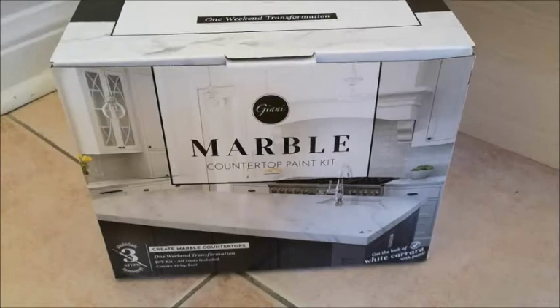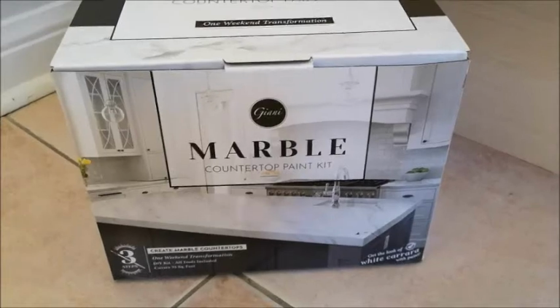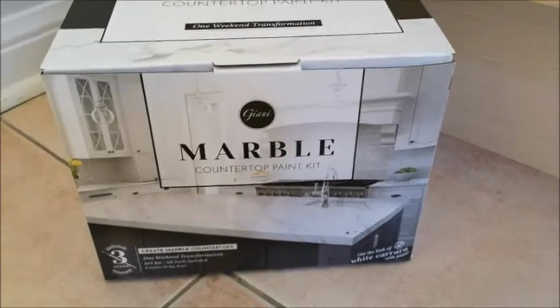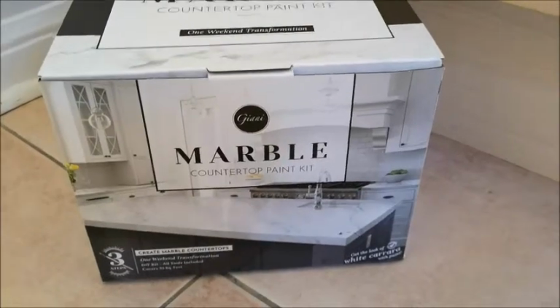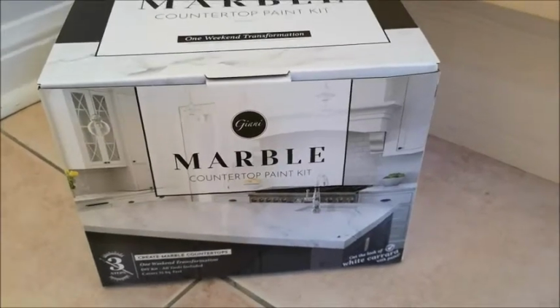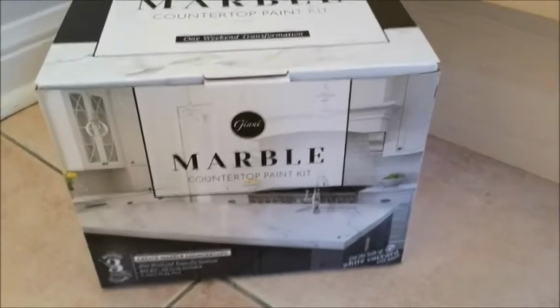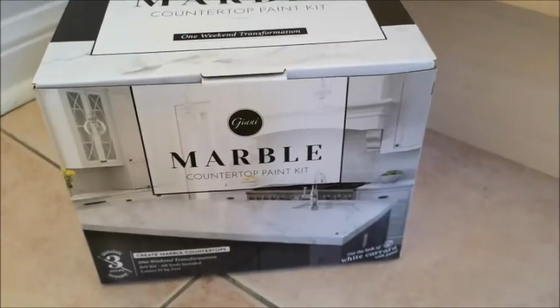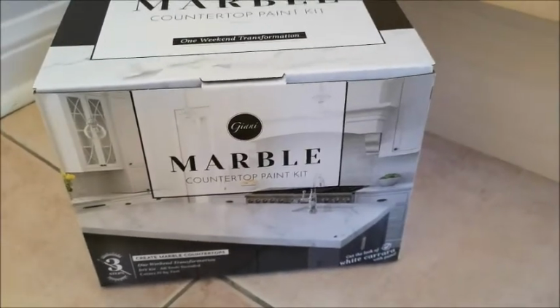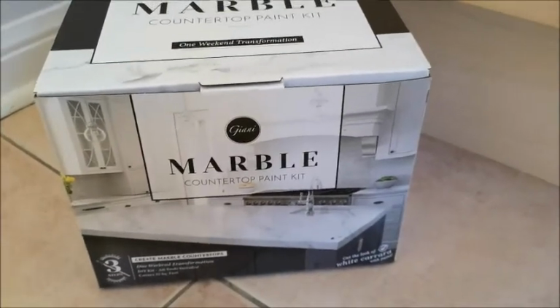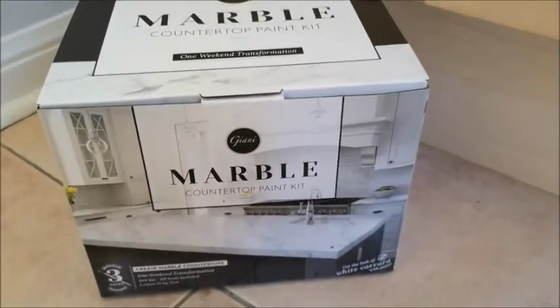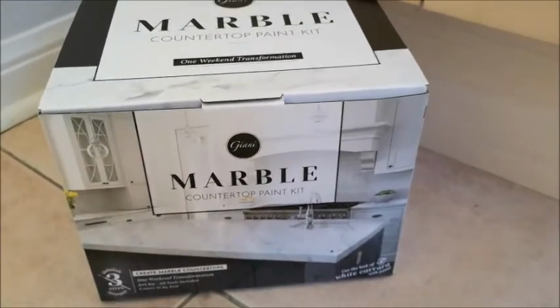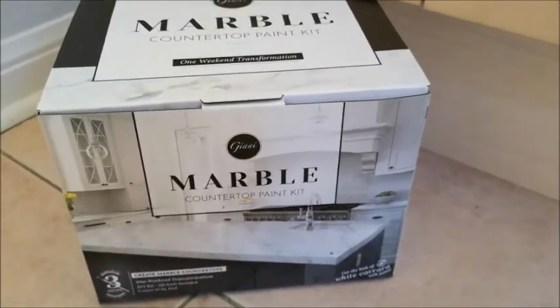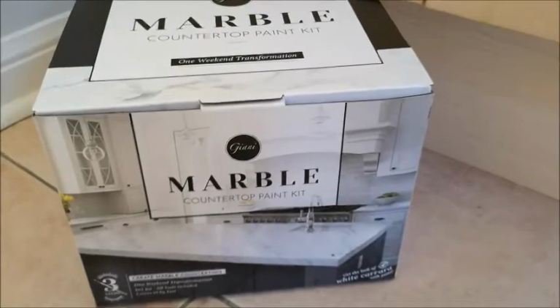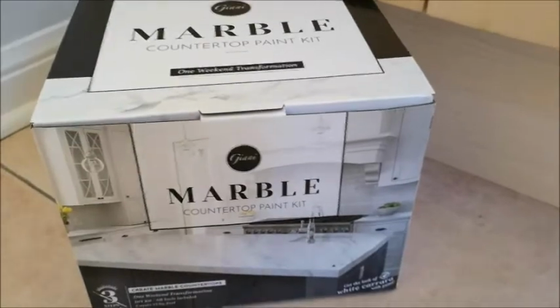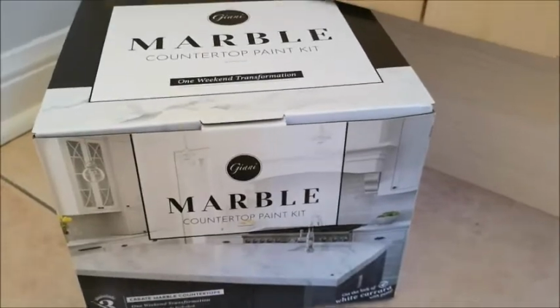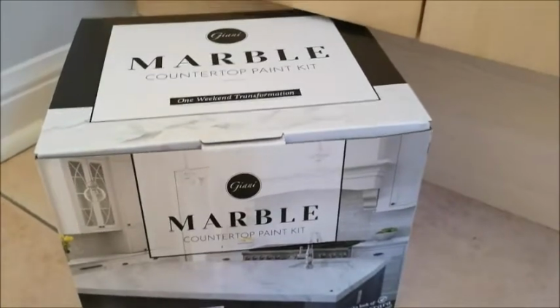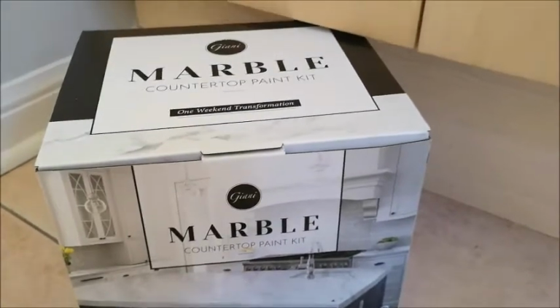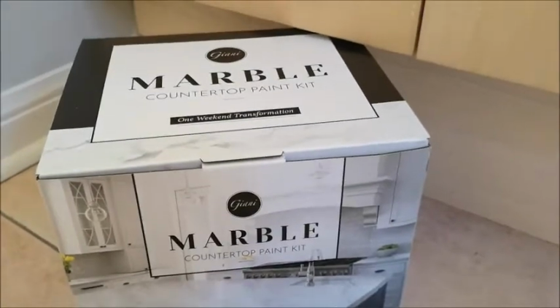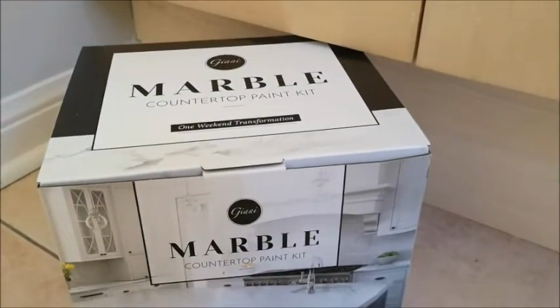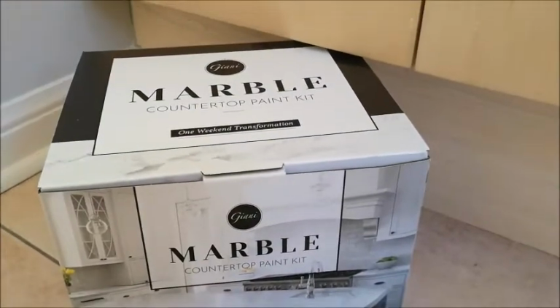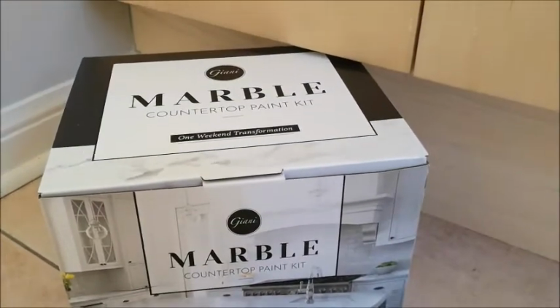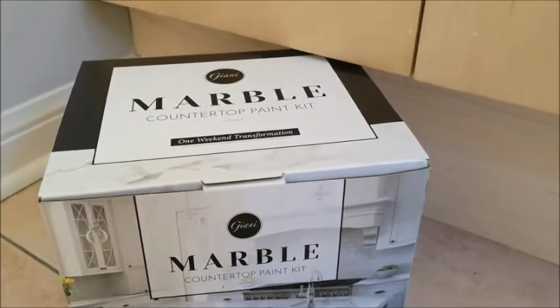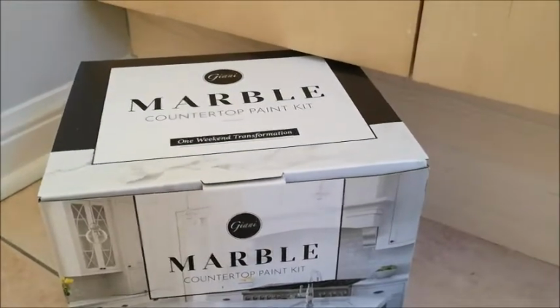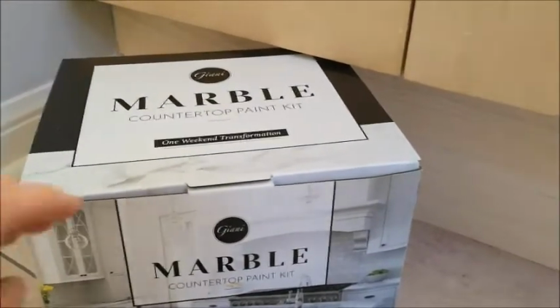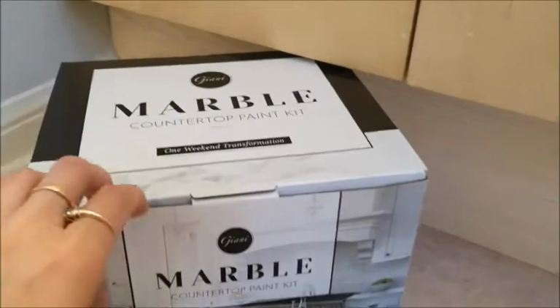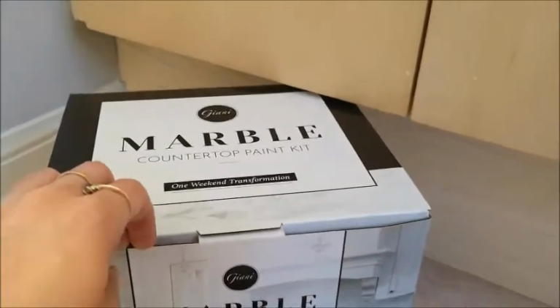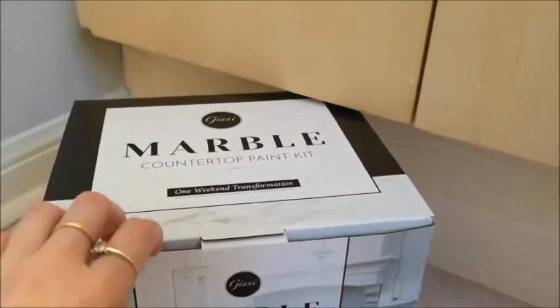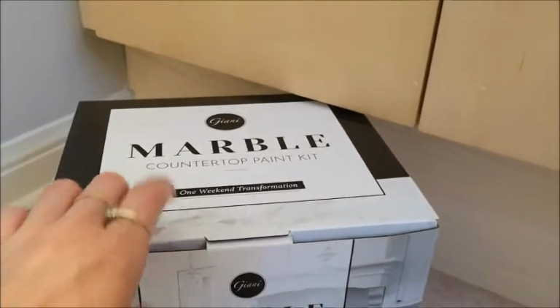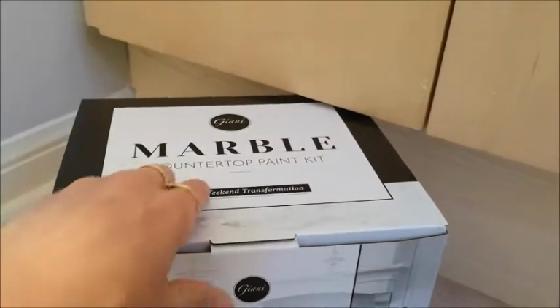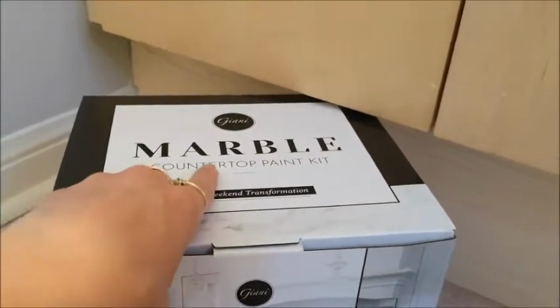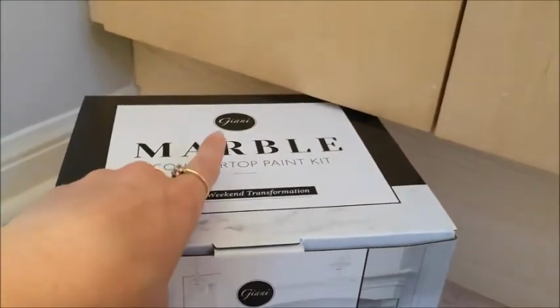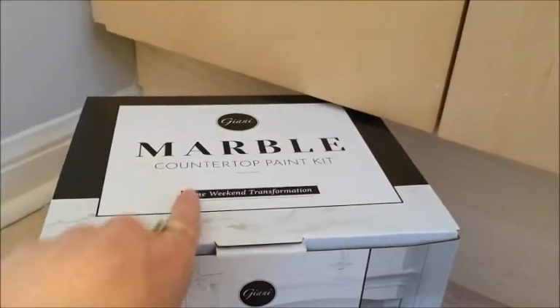Hey everybody, it's Tiffany from Quilters Workshop and today I'm going to be doing the second video of my bathroom makeover tutorials, and I'm going to be using this product from Gianni.